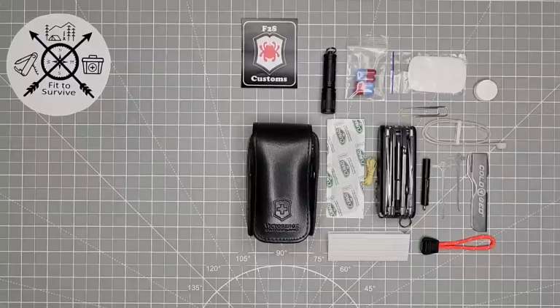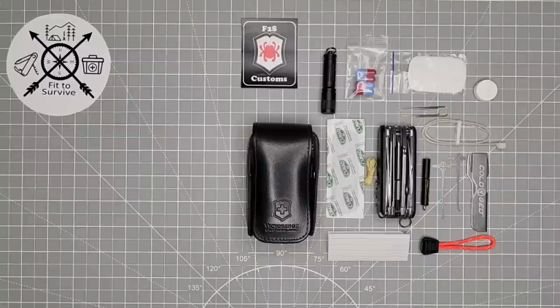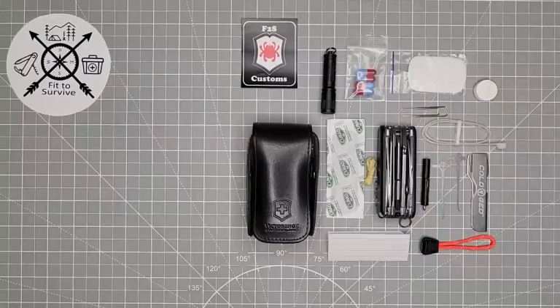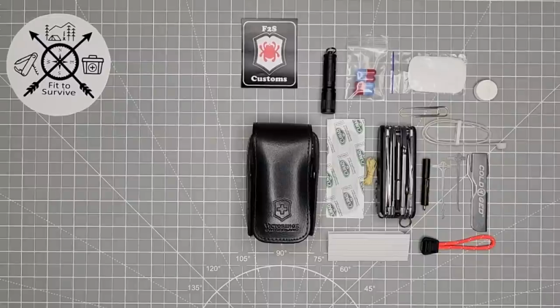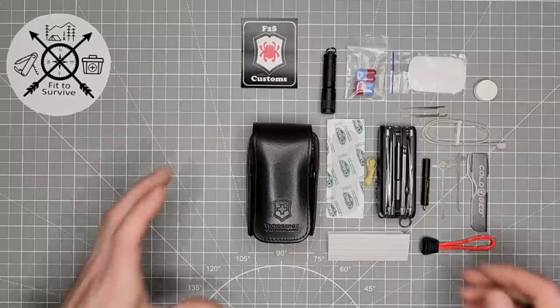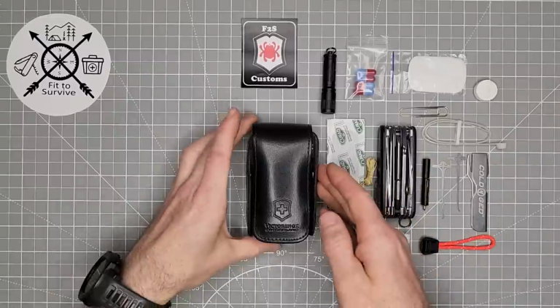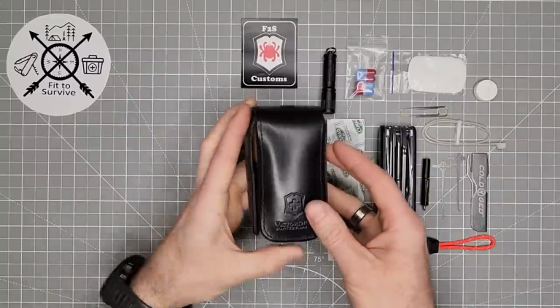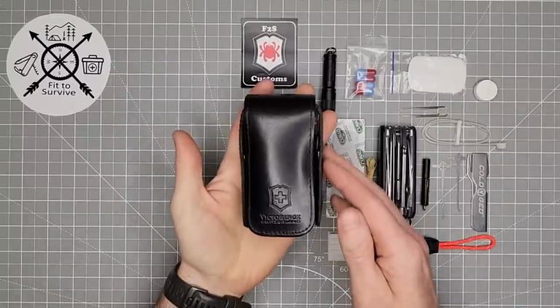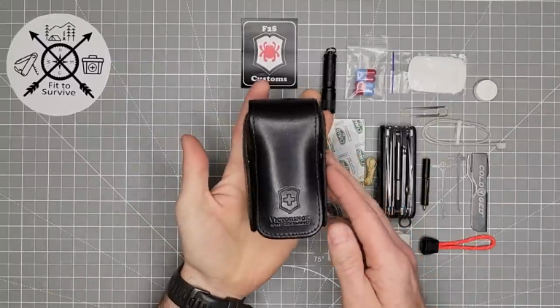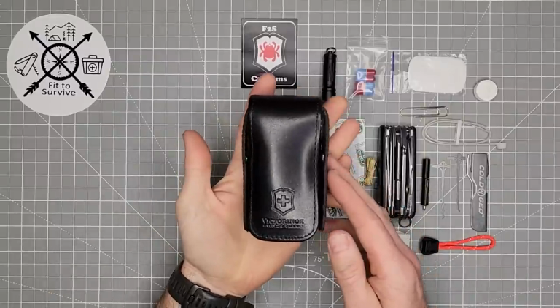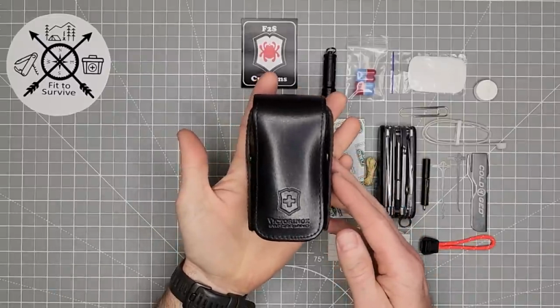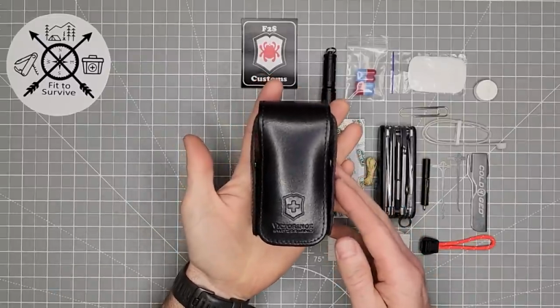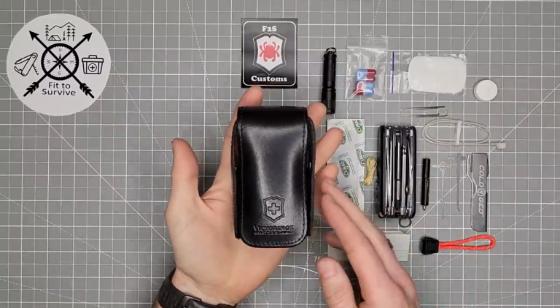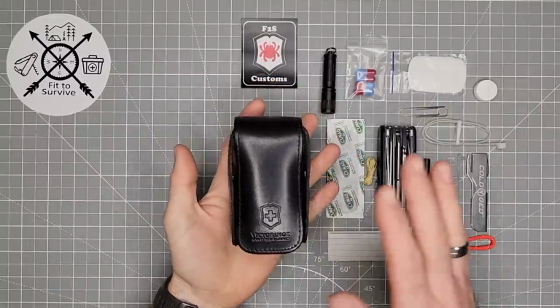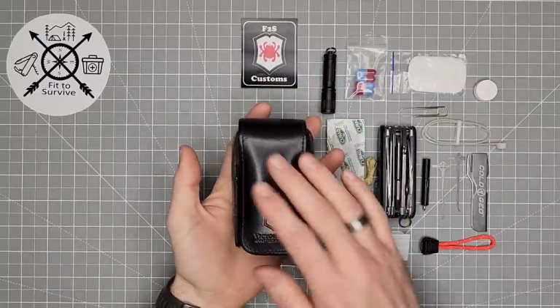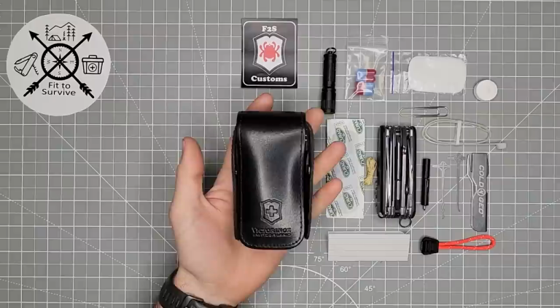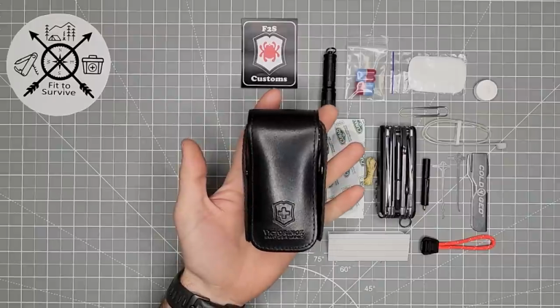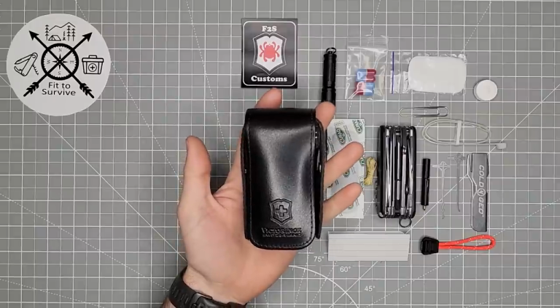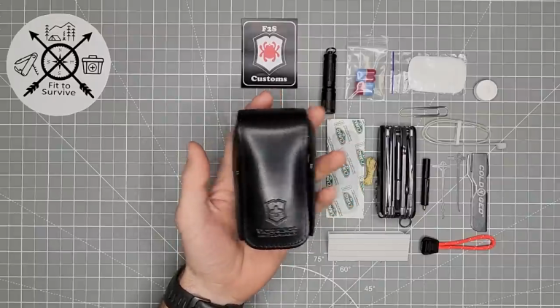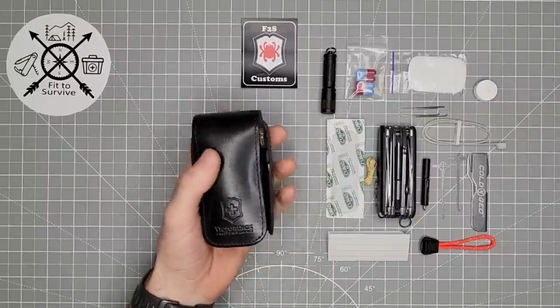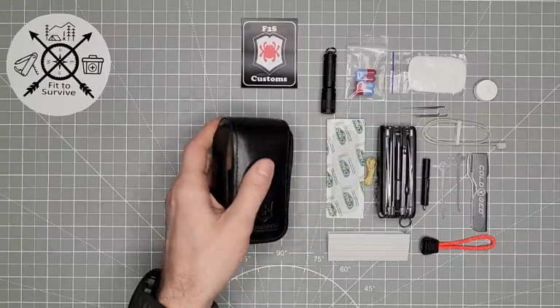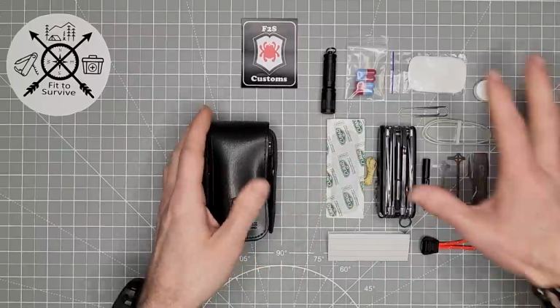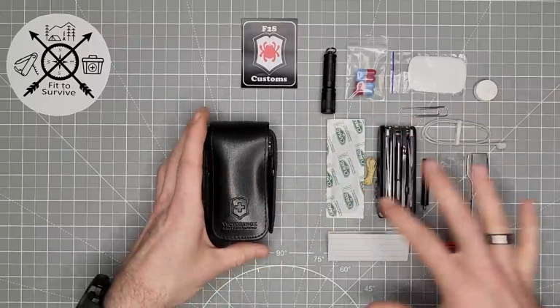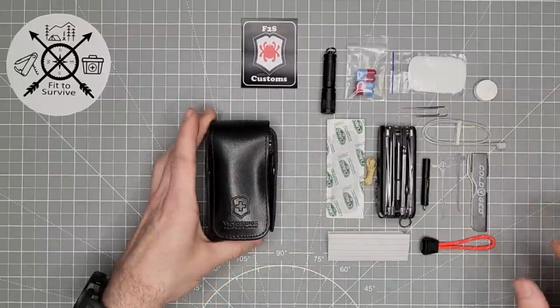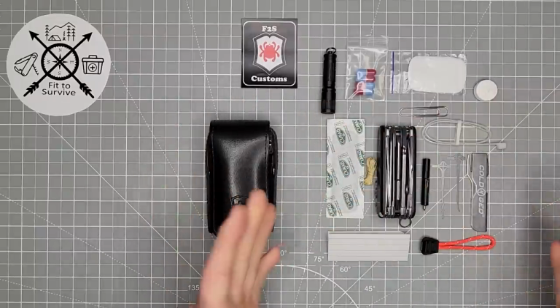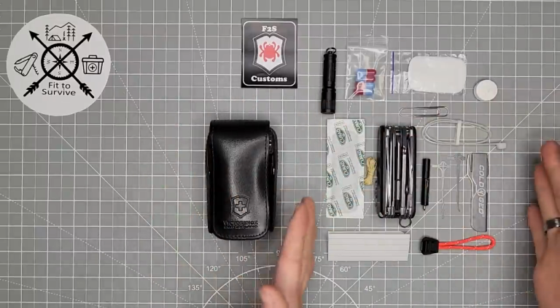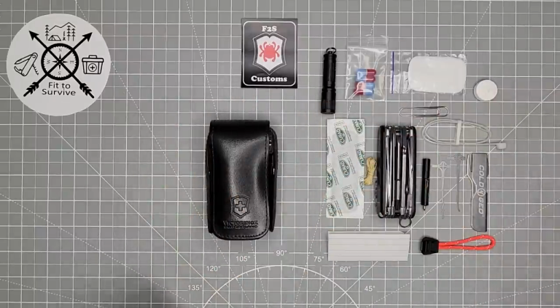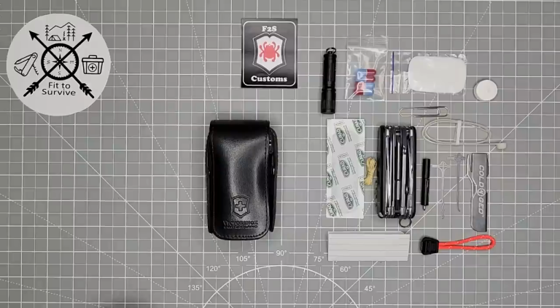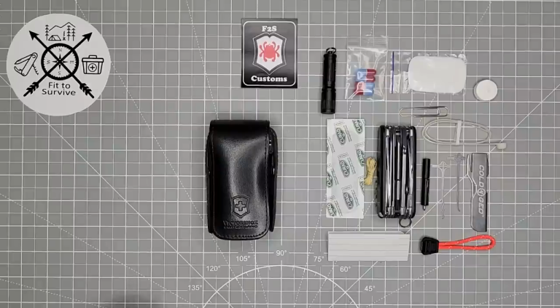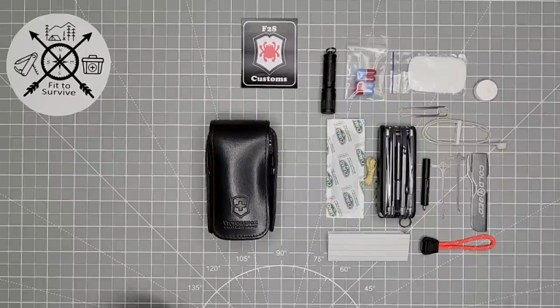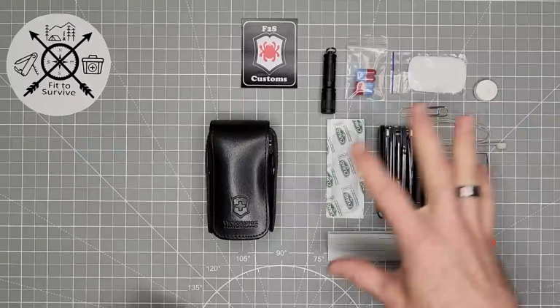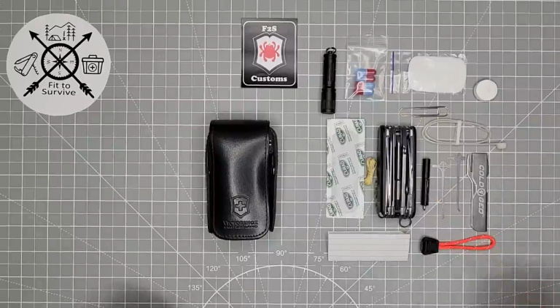Hey, welcome back to the Fitzy Rock channel. What I have here is the Victorinox SOS kit, and we're going to go through this. I'll show you what they have included, and I'm going to turn it into a small little EDC kit — something maybe a bit more modern.